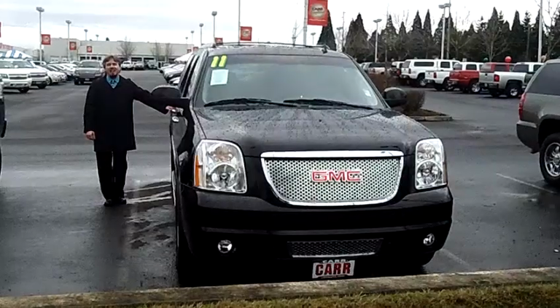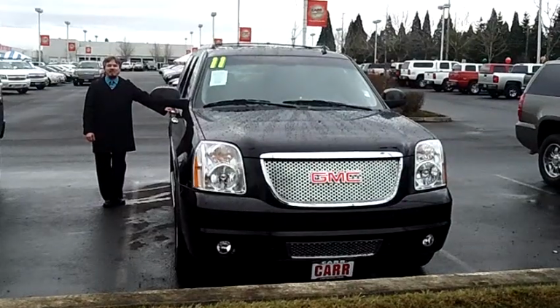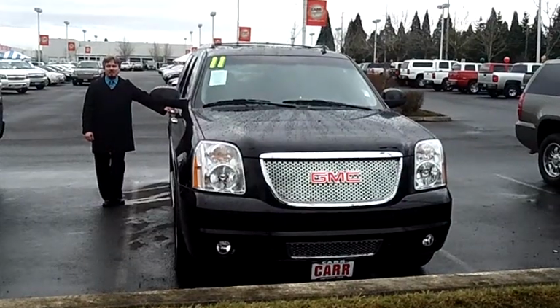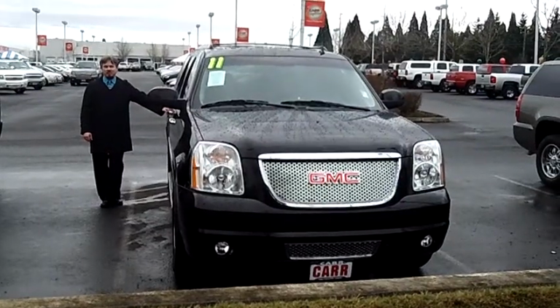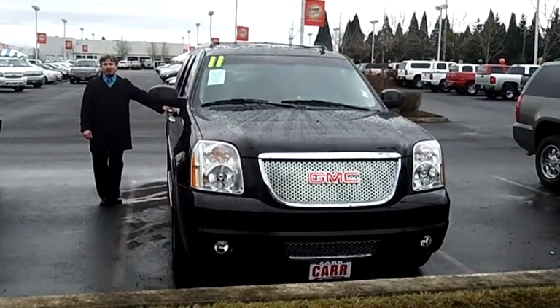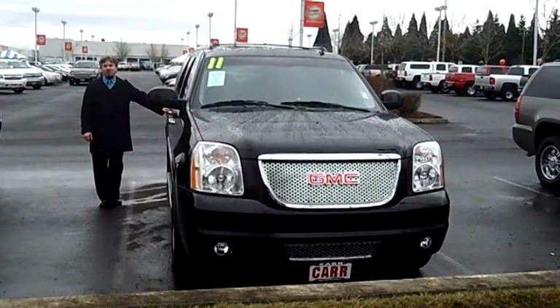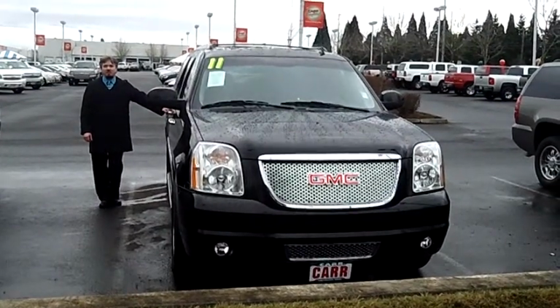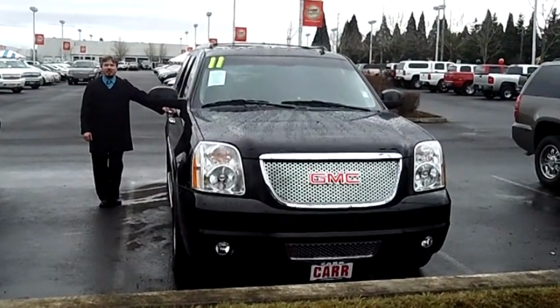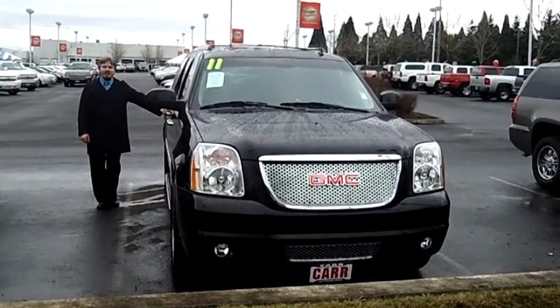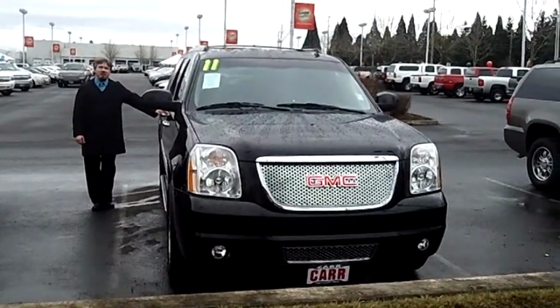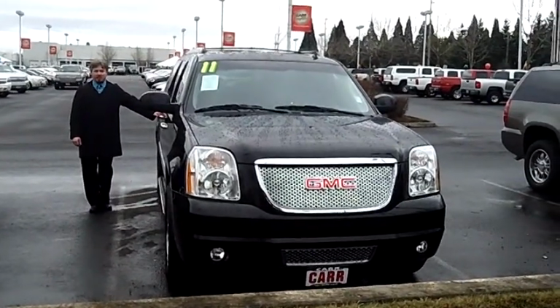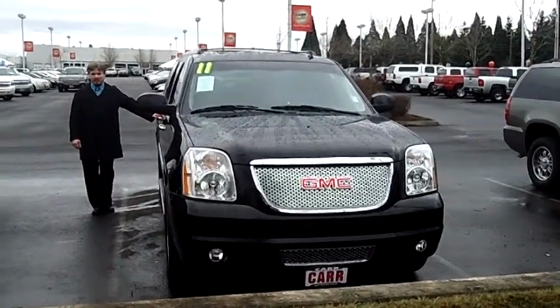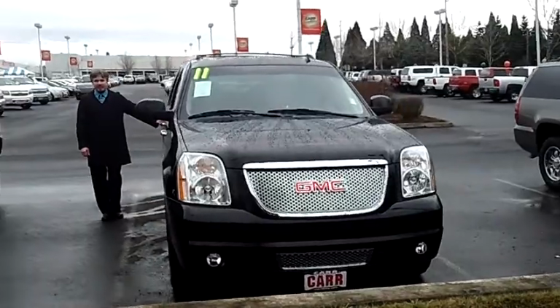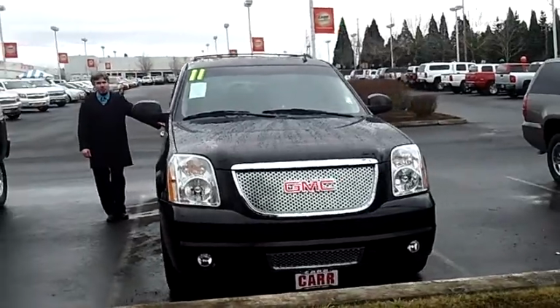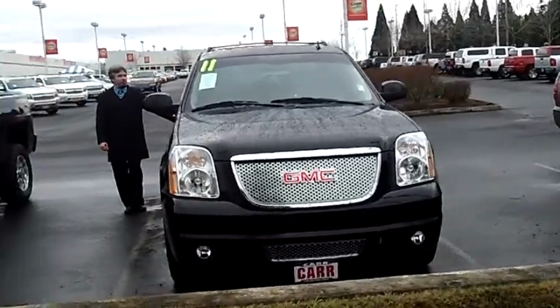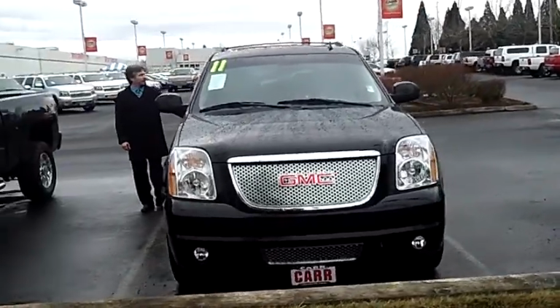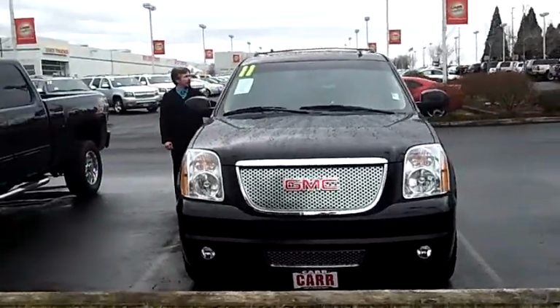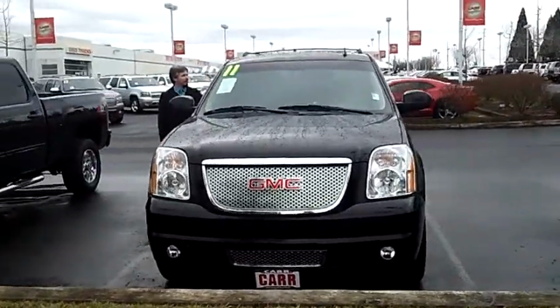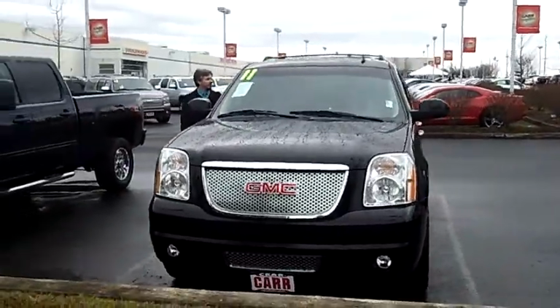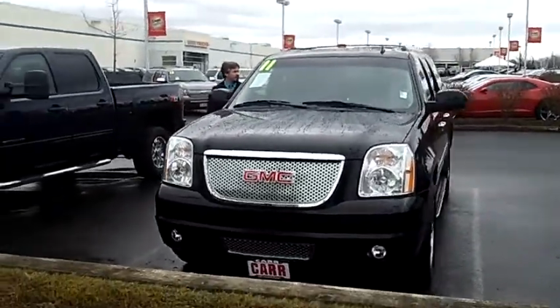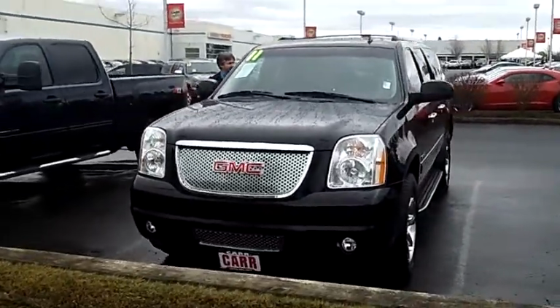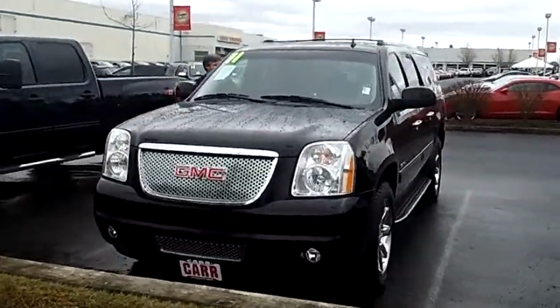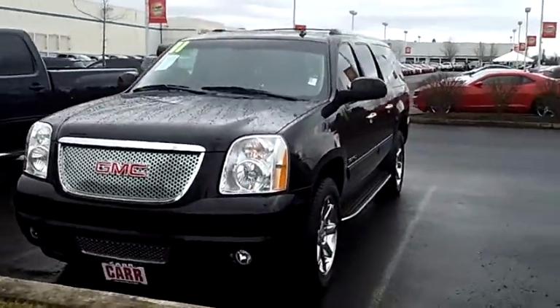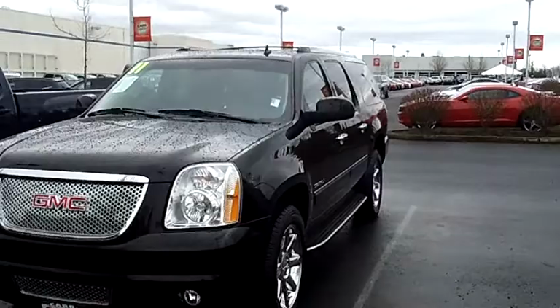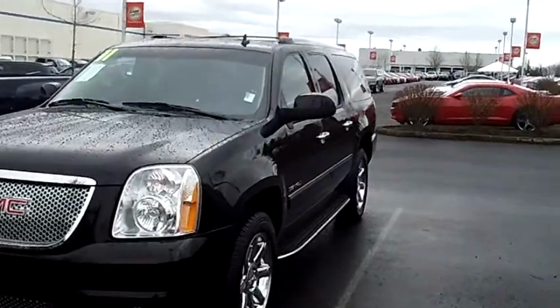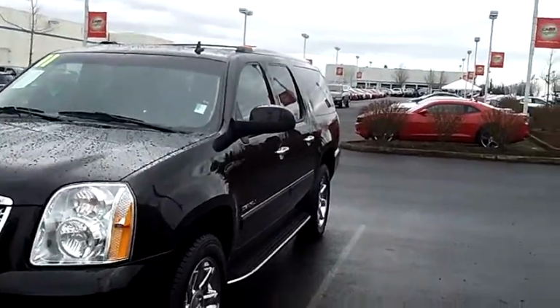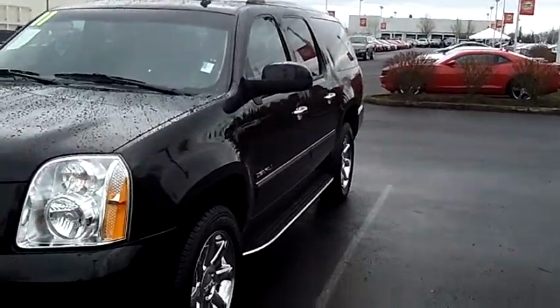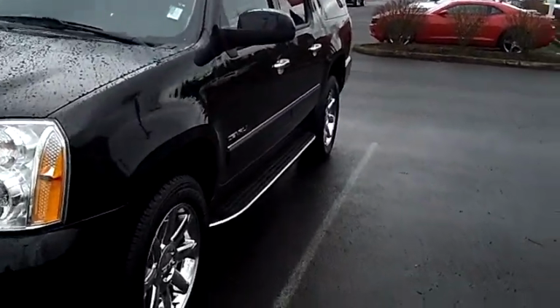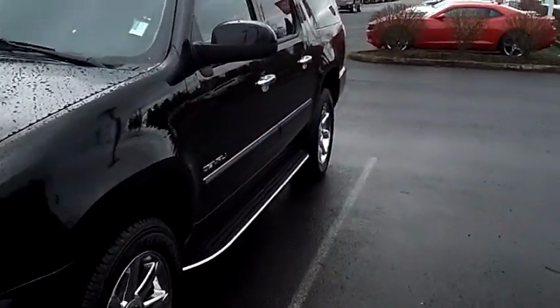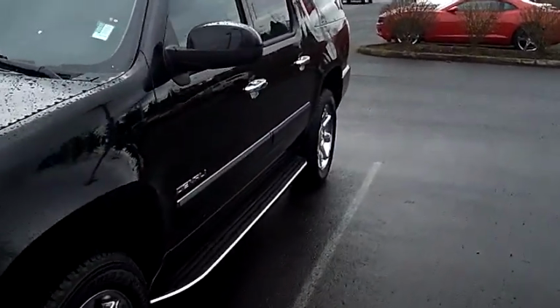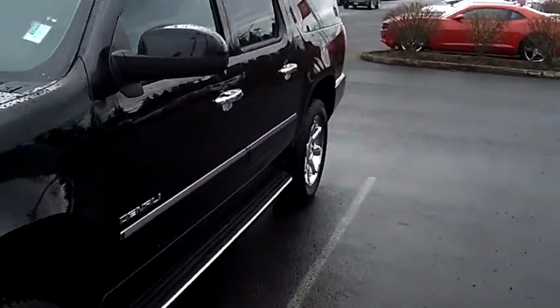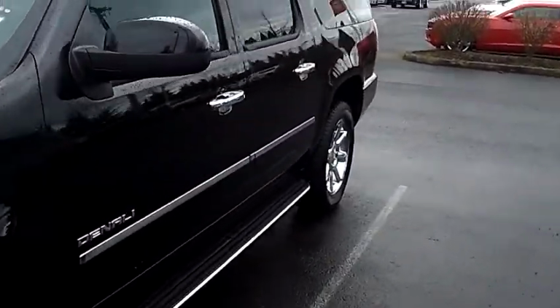Hey everybody, this is Tim coming to you today from Car Chevy World in Beaverton, Oregon. Thank you very much for clicking on that link and taking this virtual tour. Today we're looking at a very straight 2011 GMC Yukon Denali, stock number CP2065.